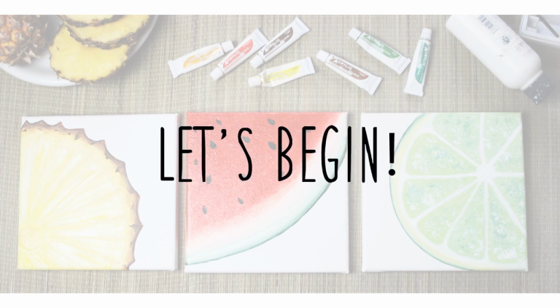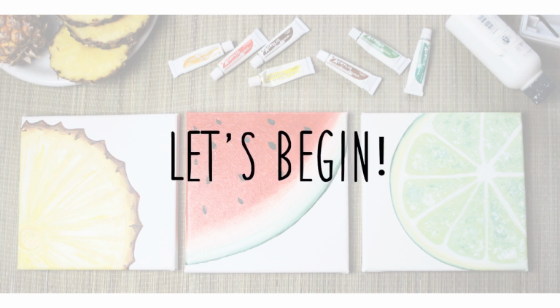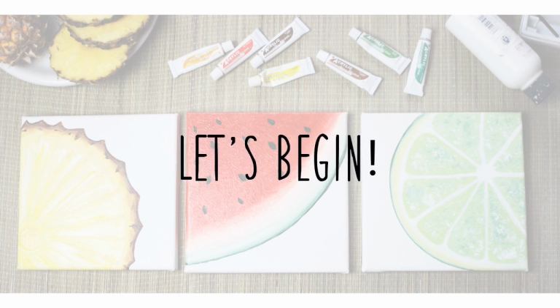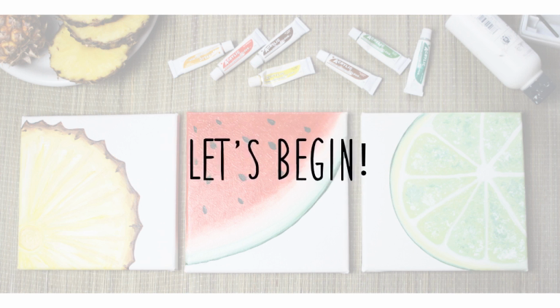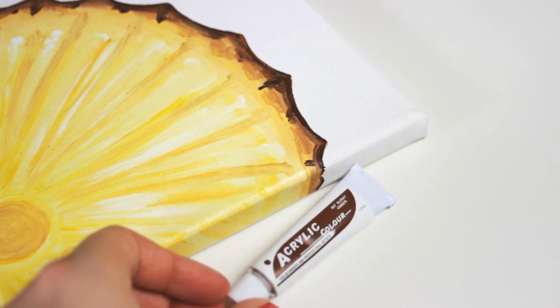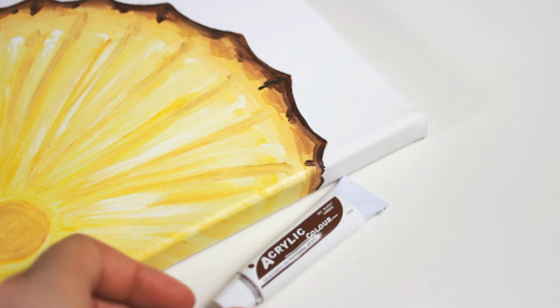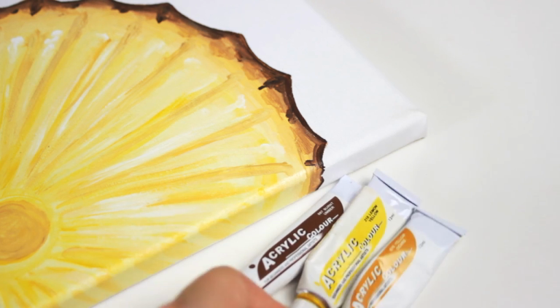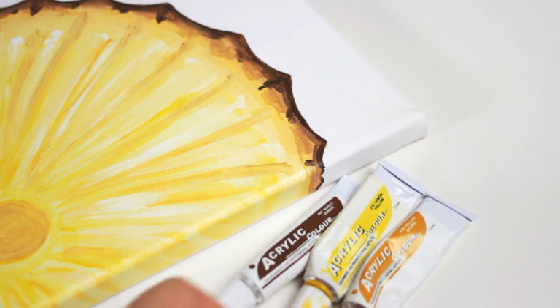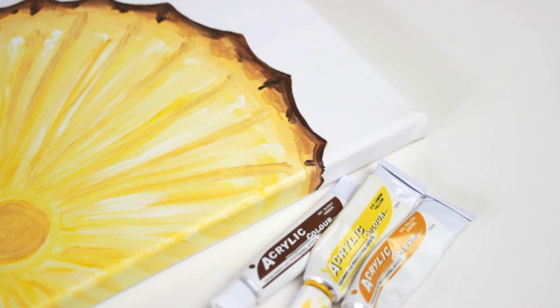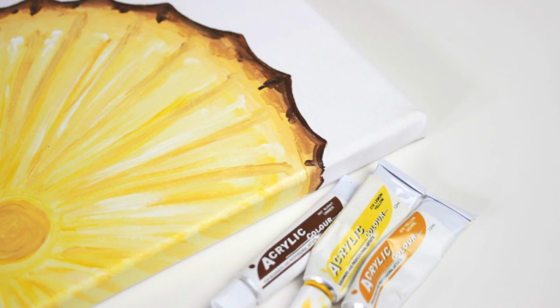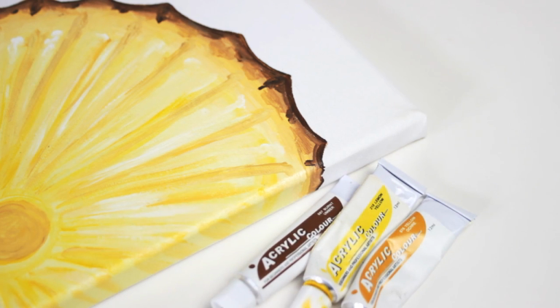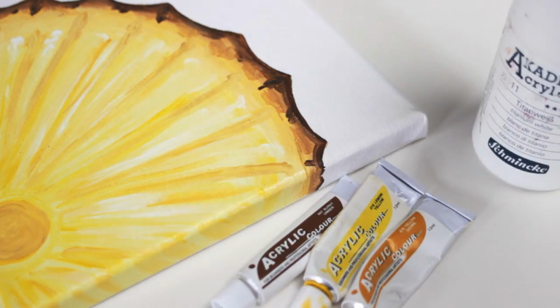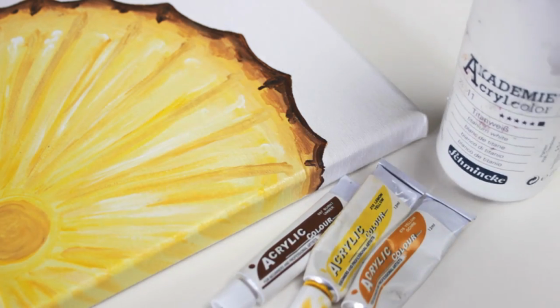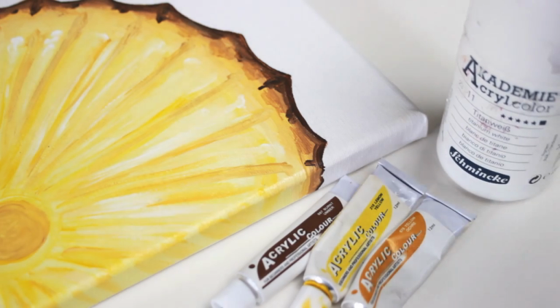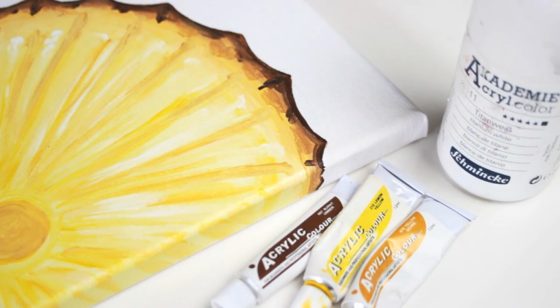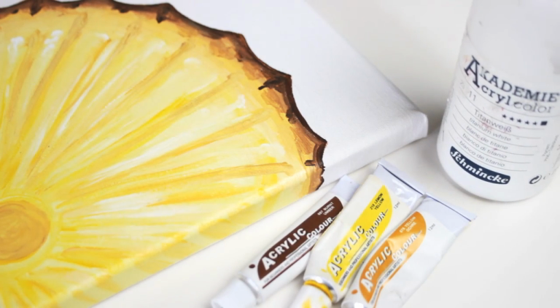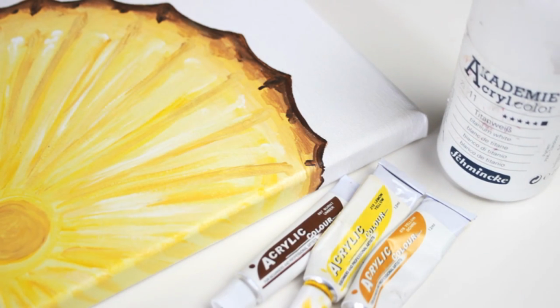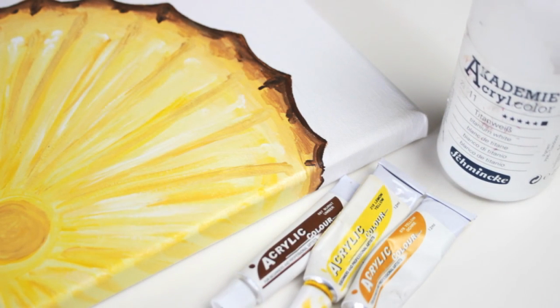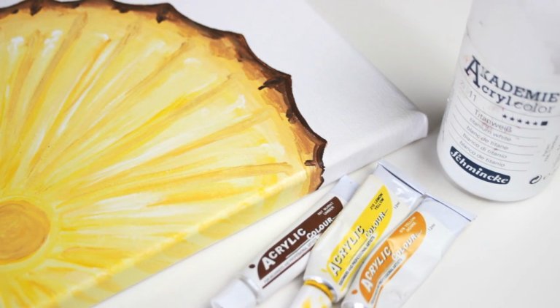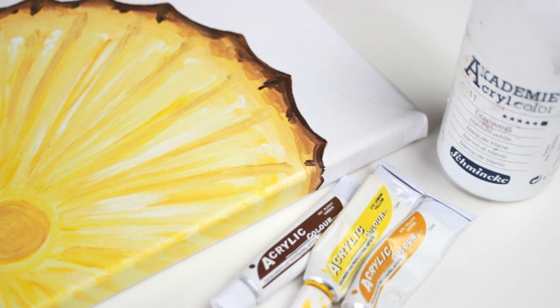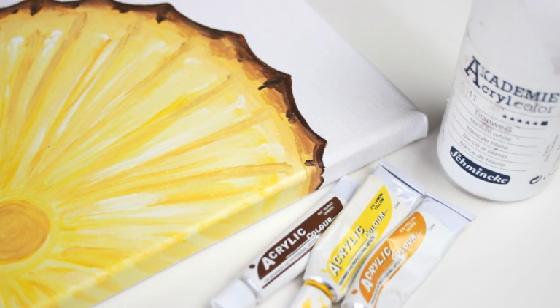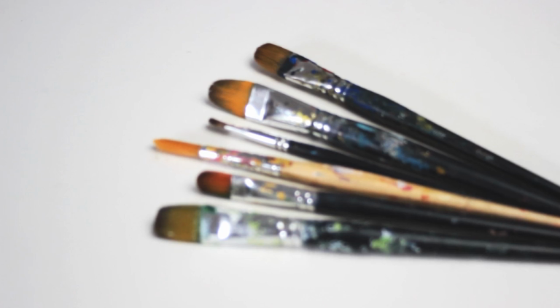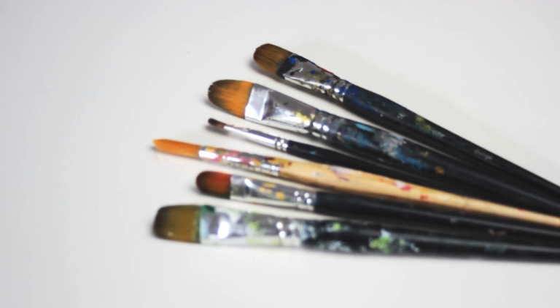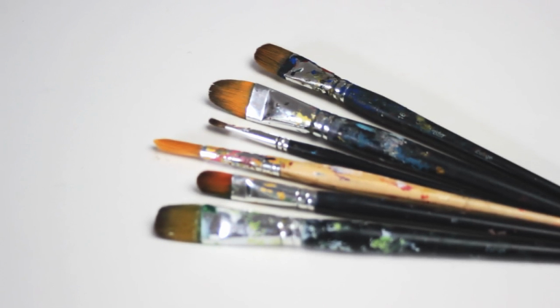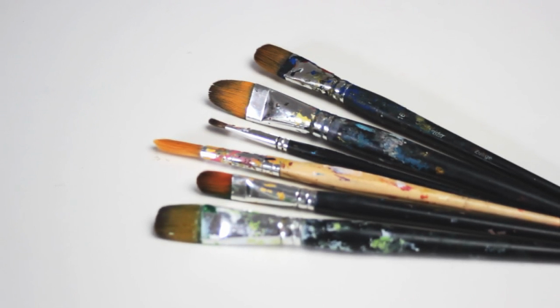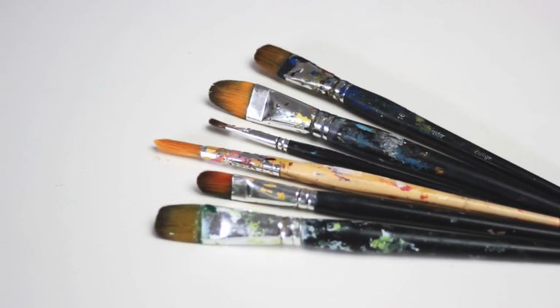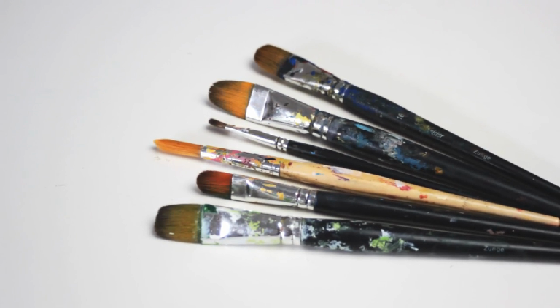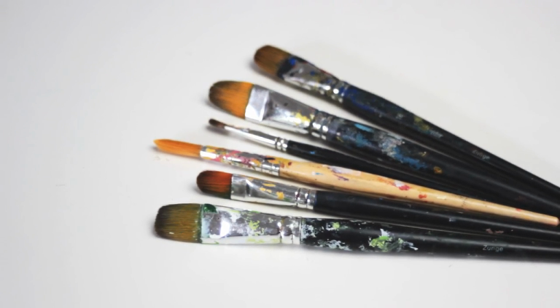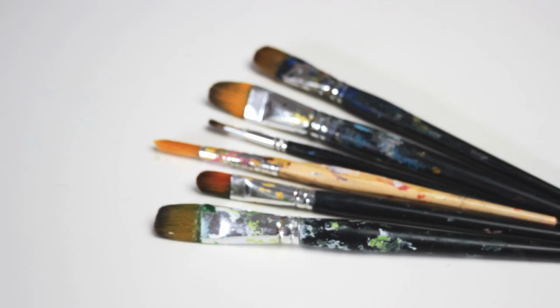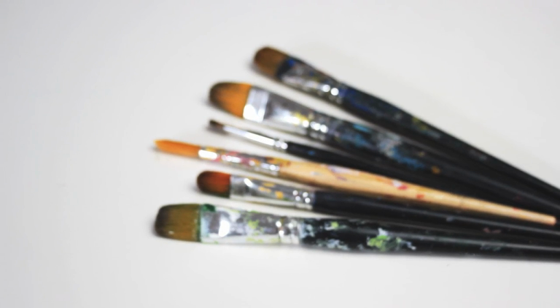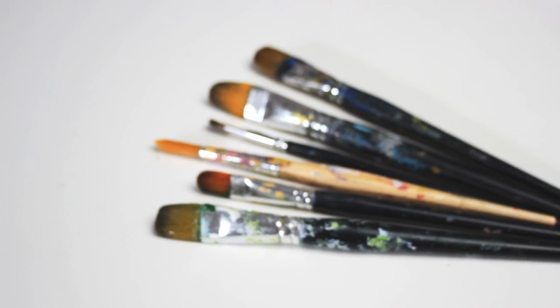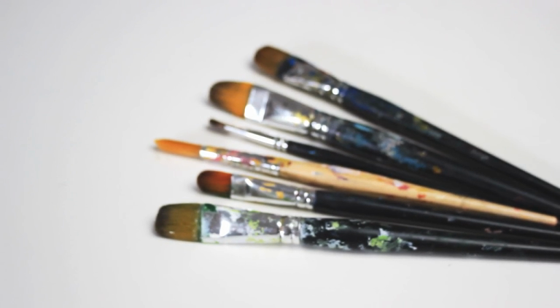And now let's begin. For this painting, I used brown, yellow, and a sandy peachy yellow and white. And I used some thick brushes and a thin brush for the details.